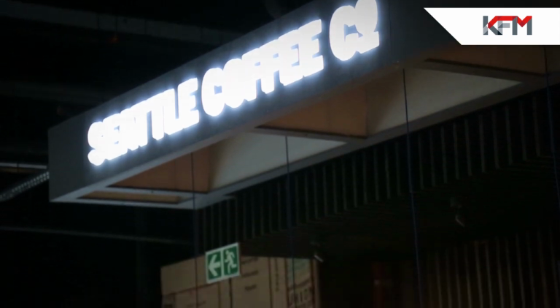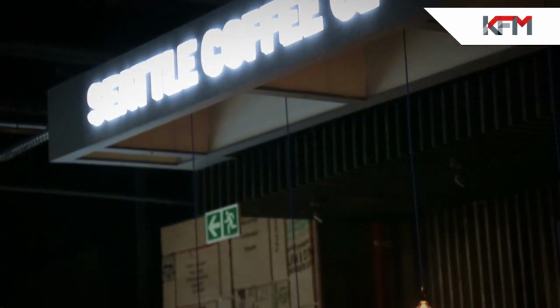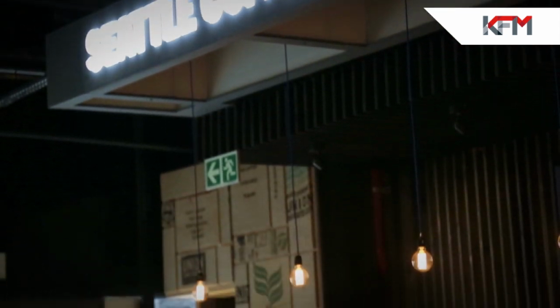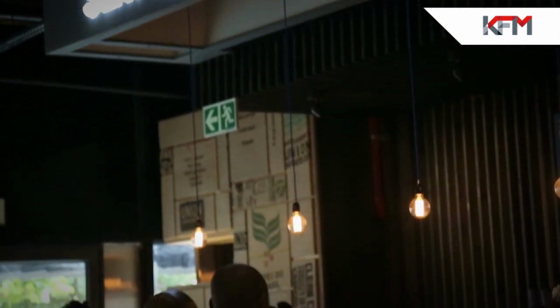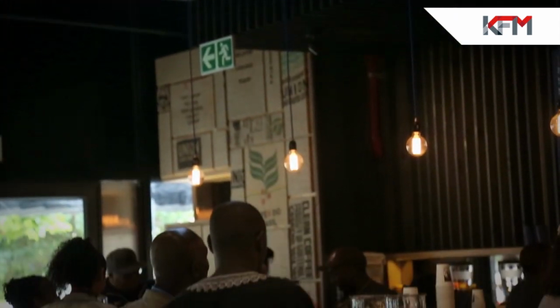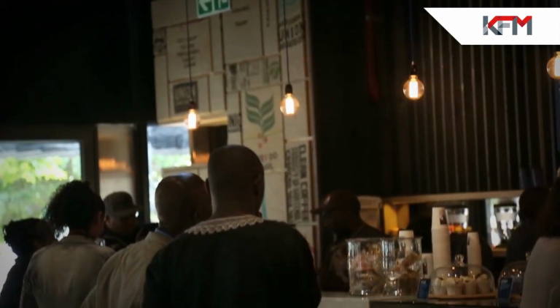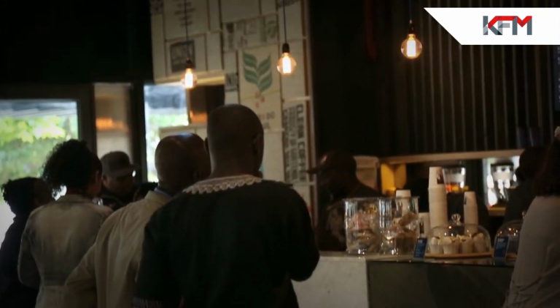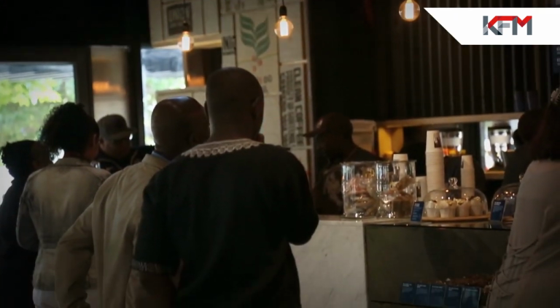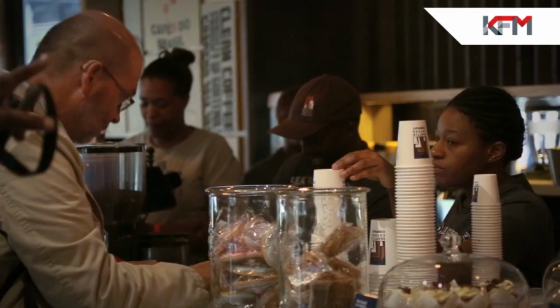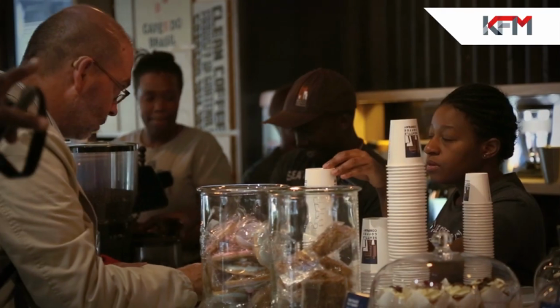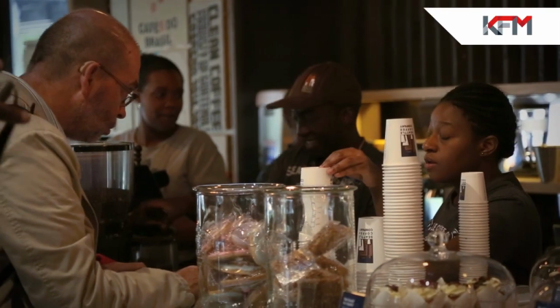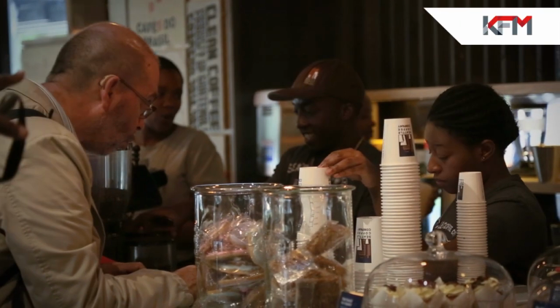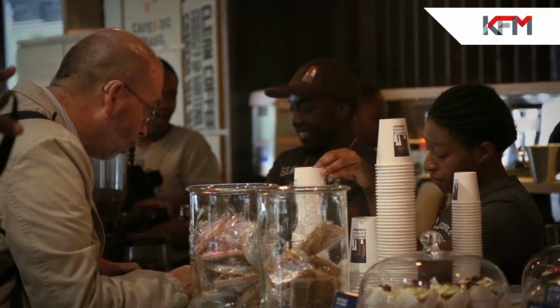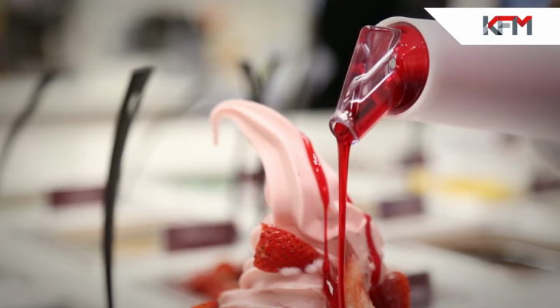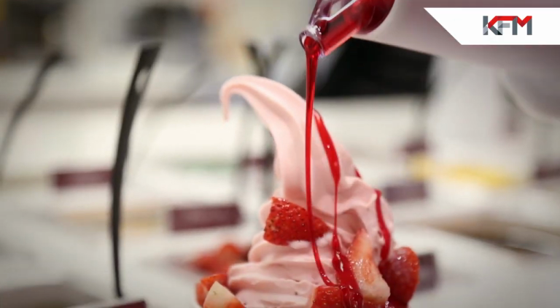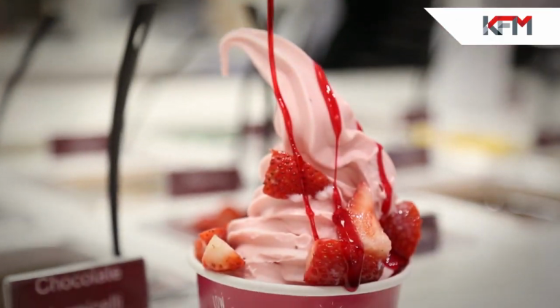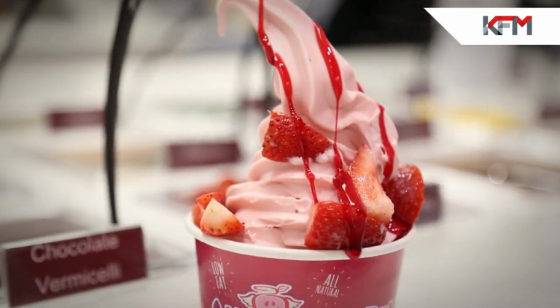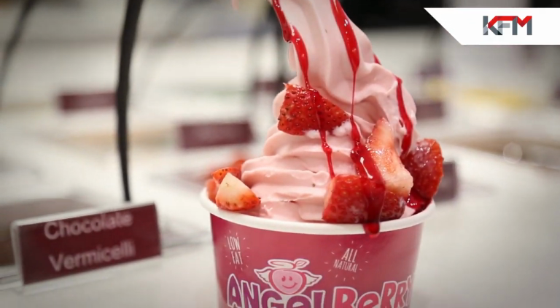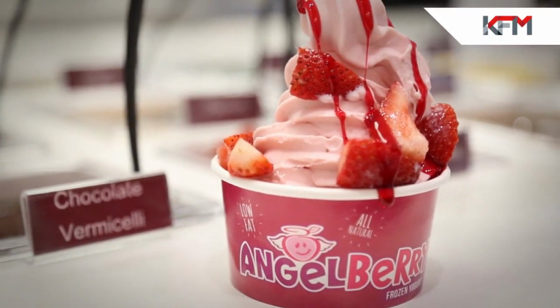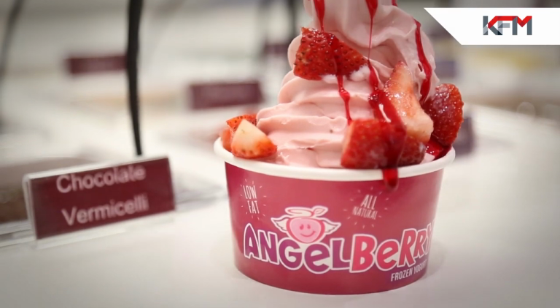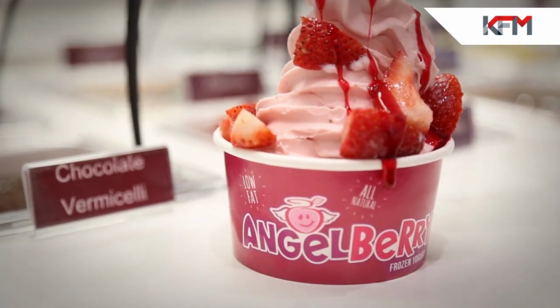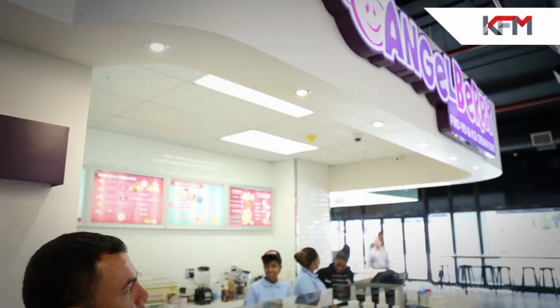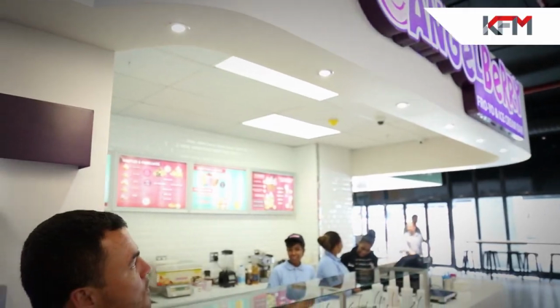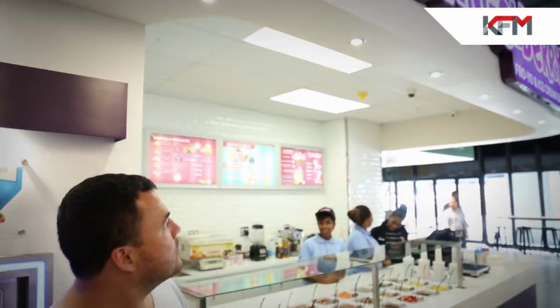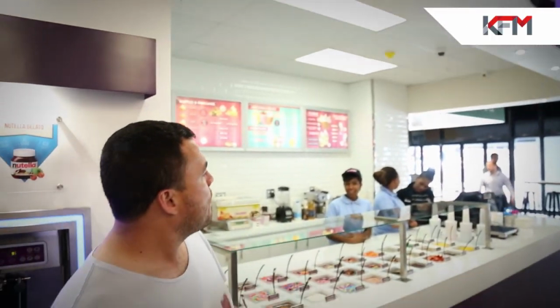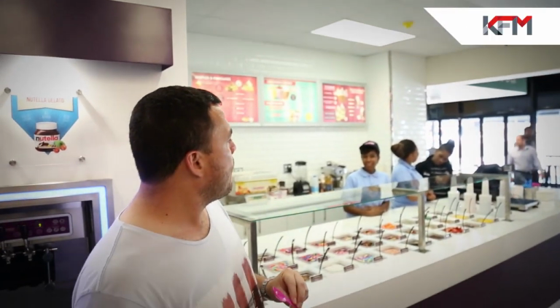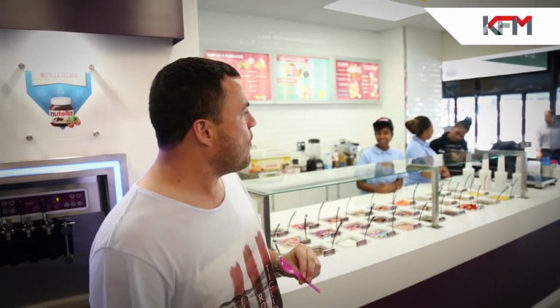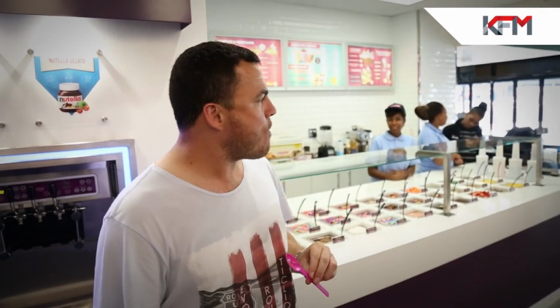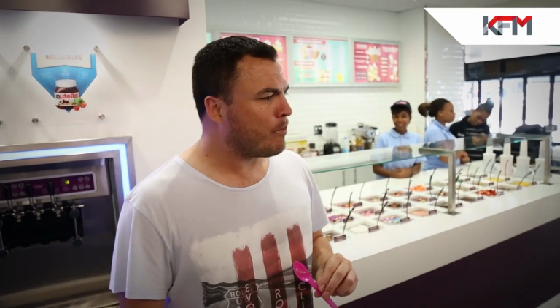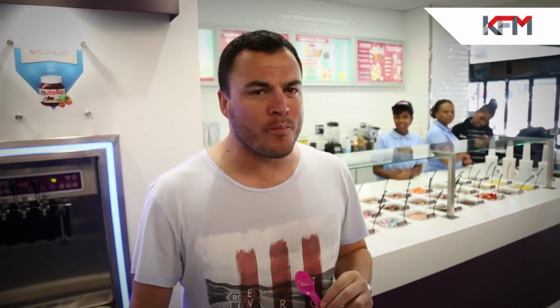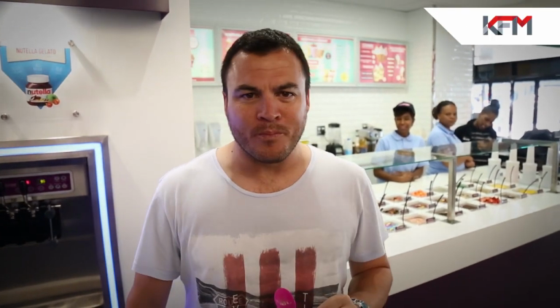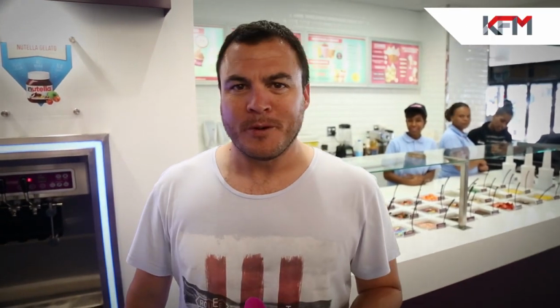Not only are you getting a Food Lovers Eatery, there's a Seattle Coffee and of course, brand new to Cape Town, Angel Berry — a totally new experience as well. You've got to try them out.